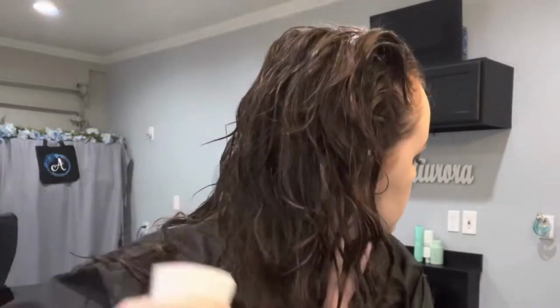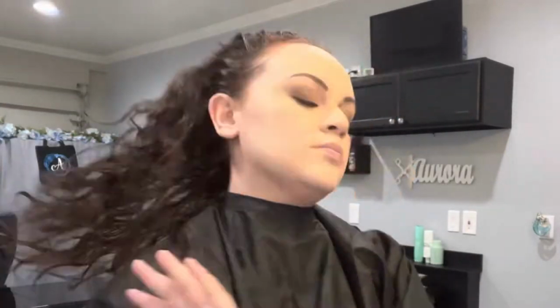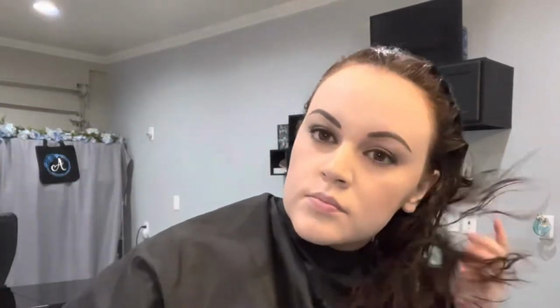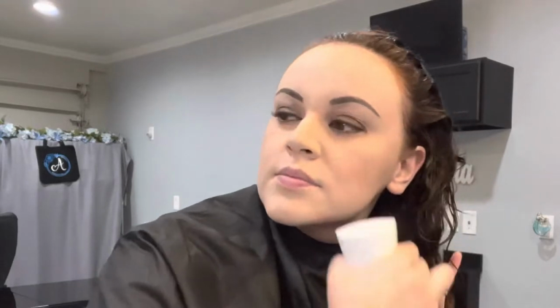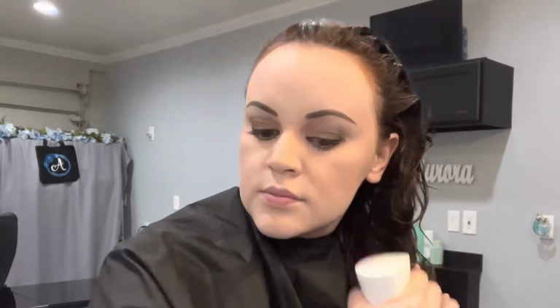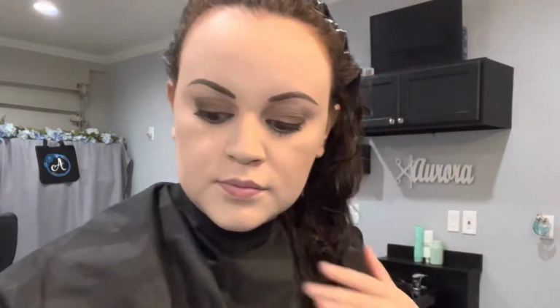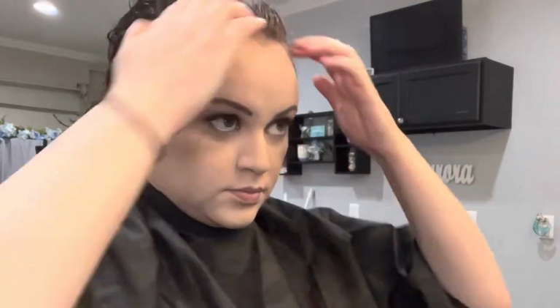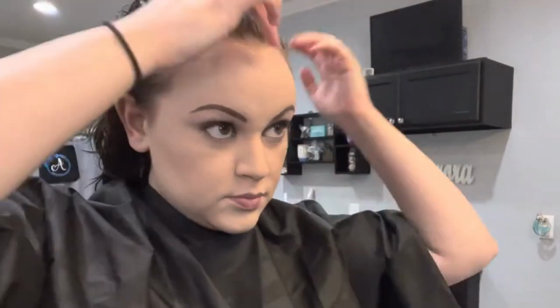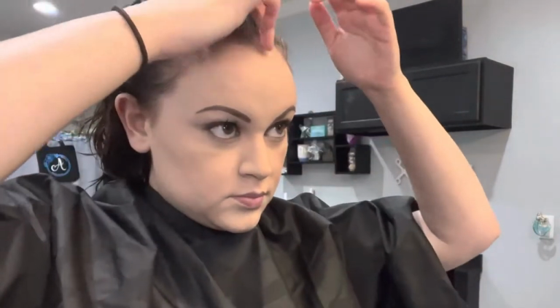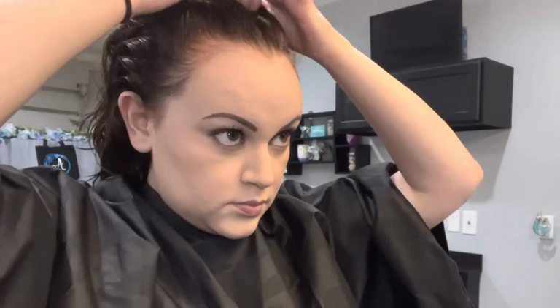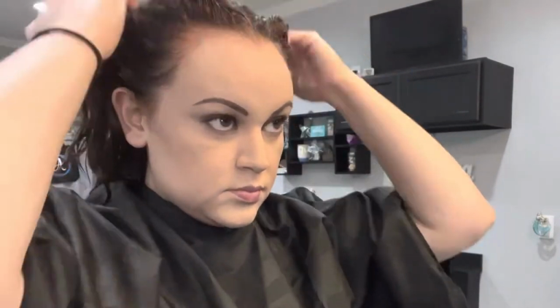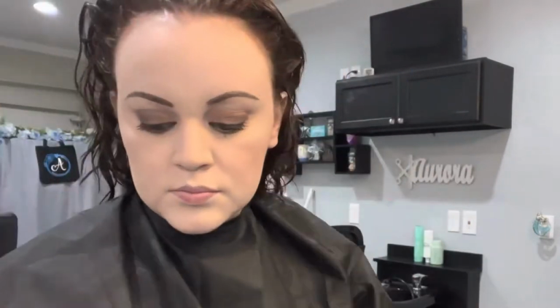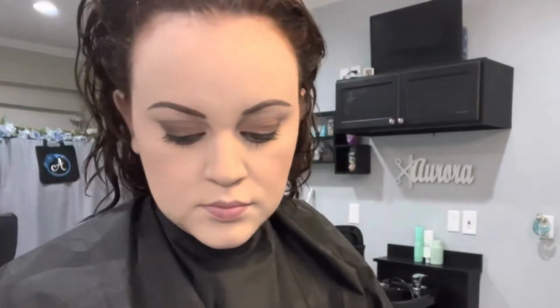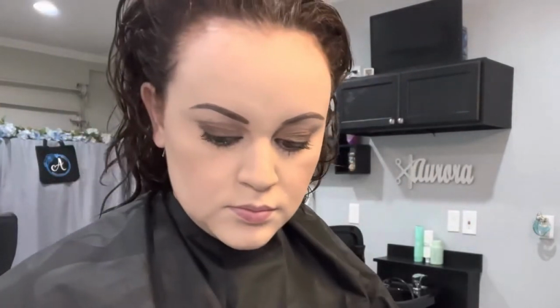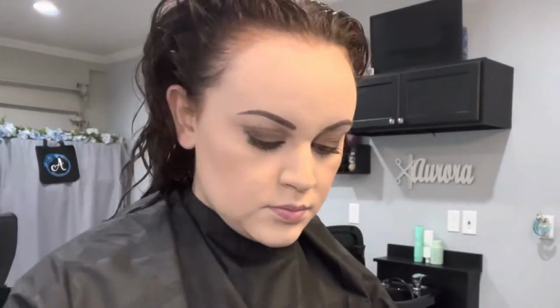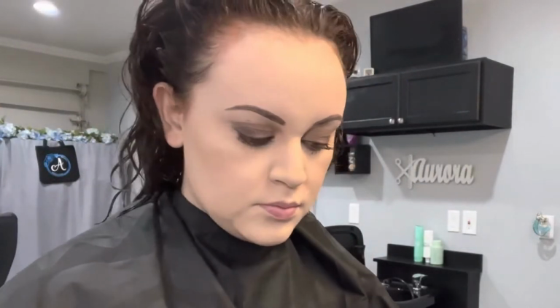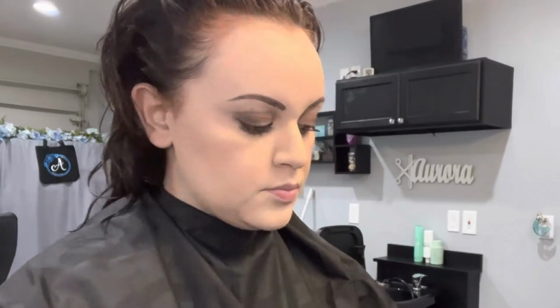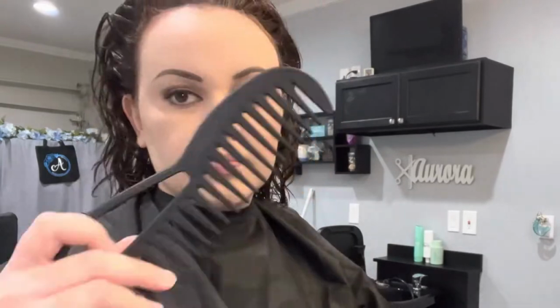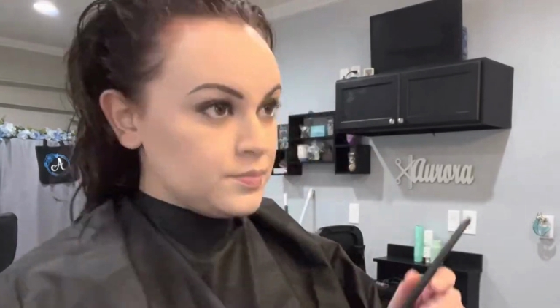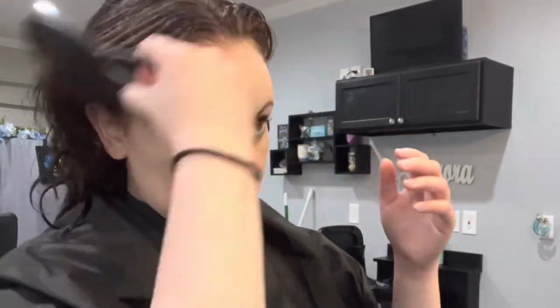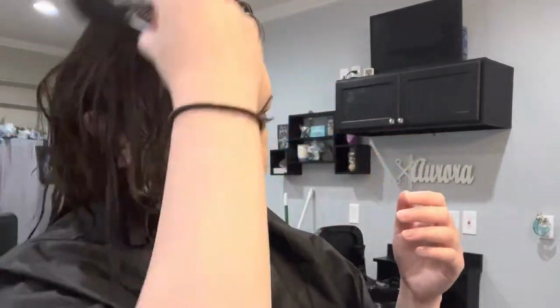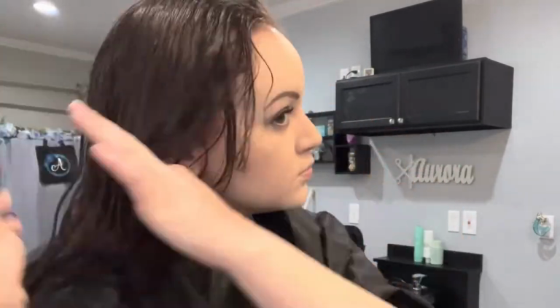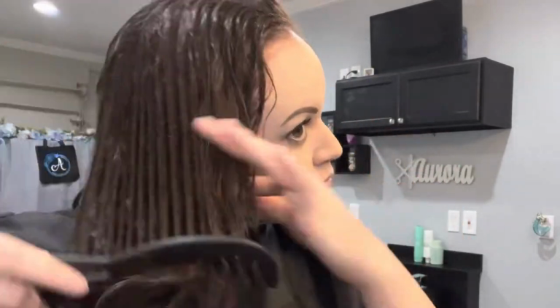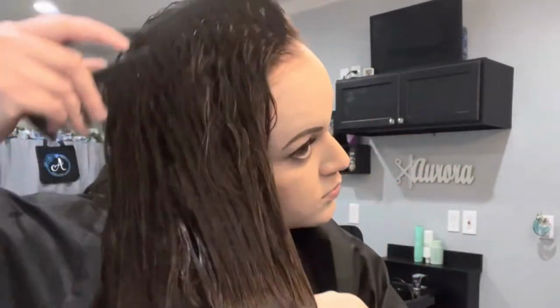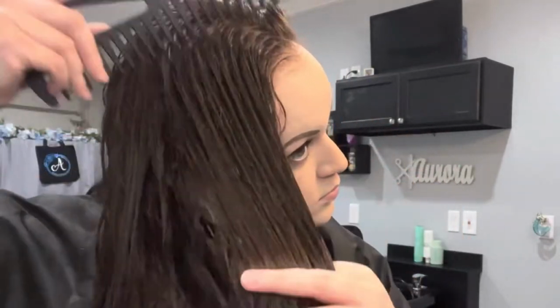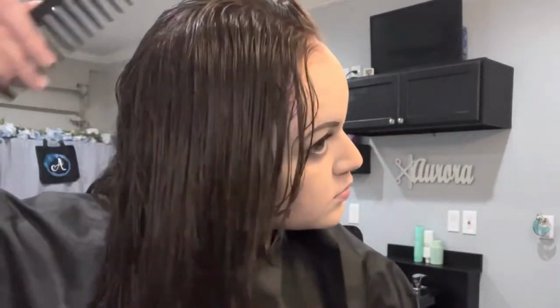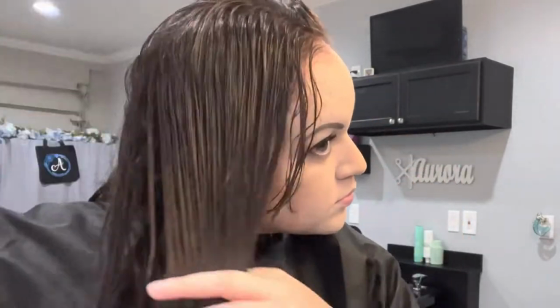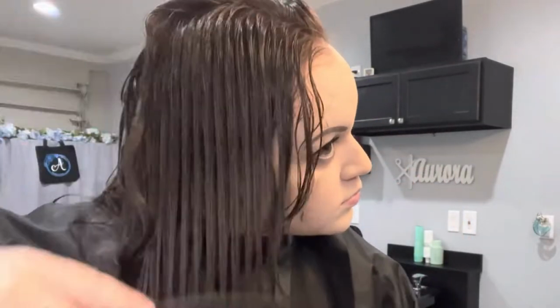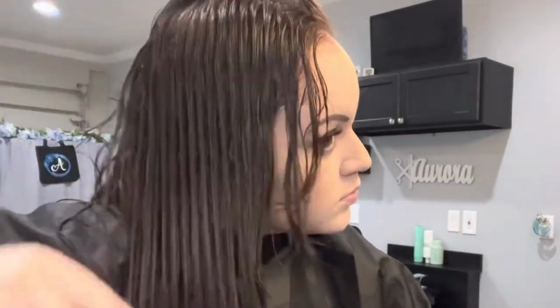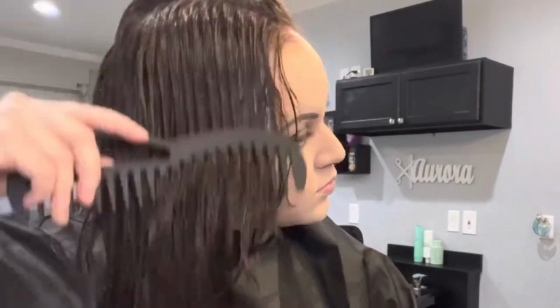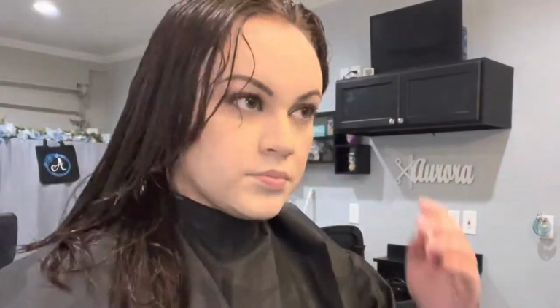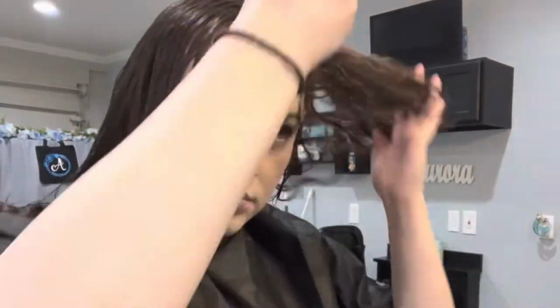The first time you shampoo is to wash your hair; the second shampoo is to actually cleanse your scalp. Do it this way and you will thank me later. Then I applied conditioner from root to tip and left it on for a few minutes before rinsing it out.